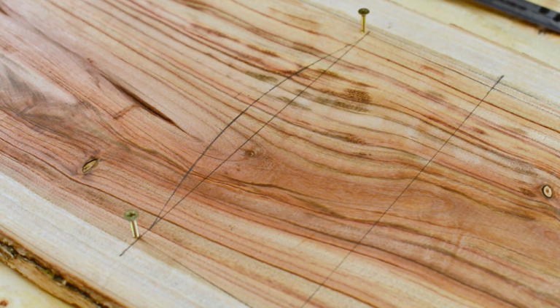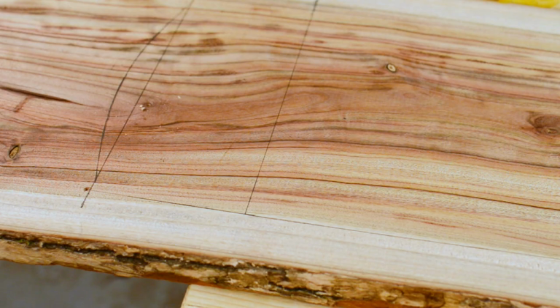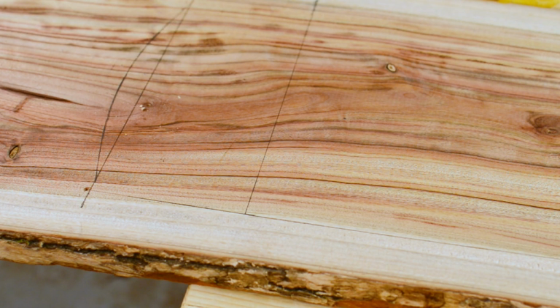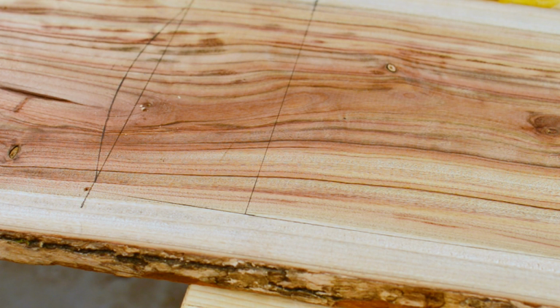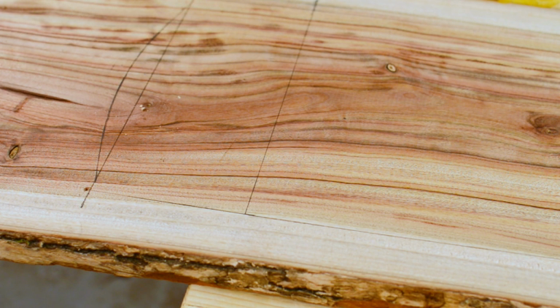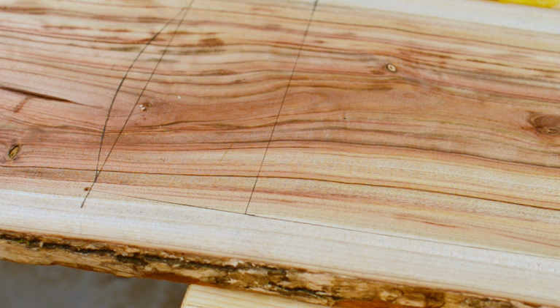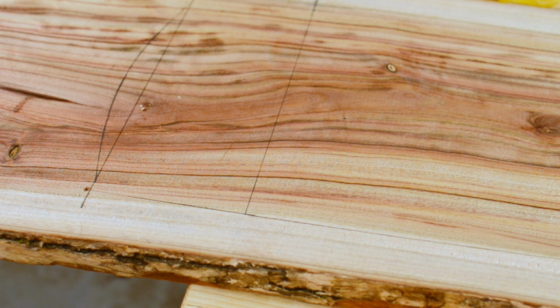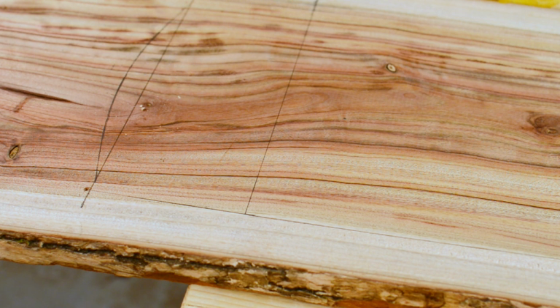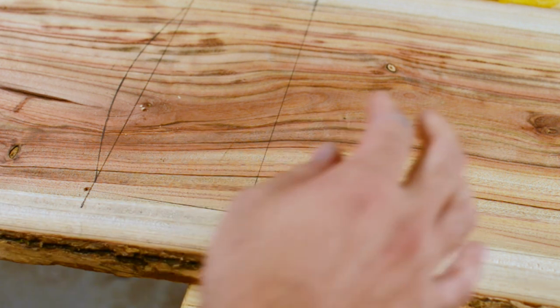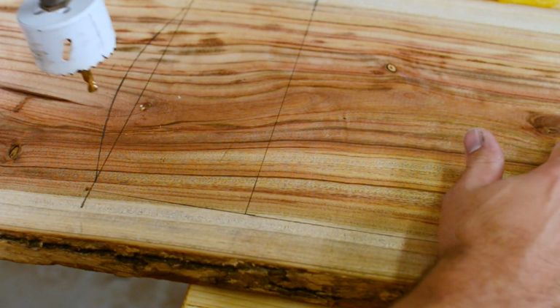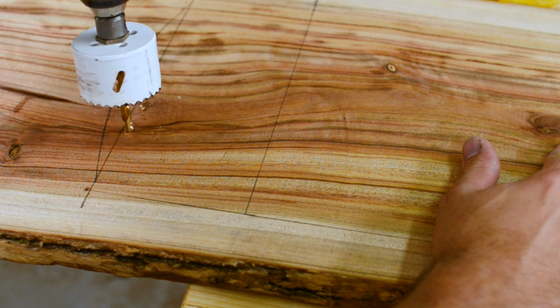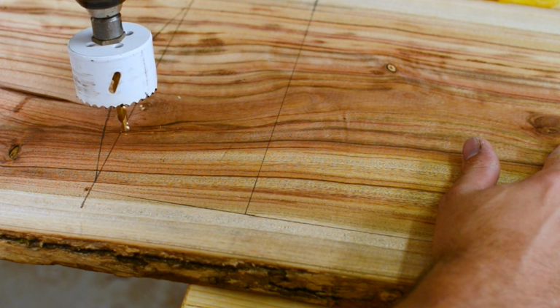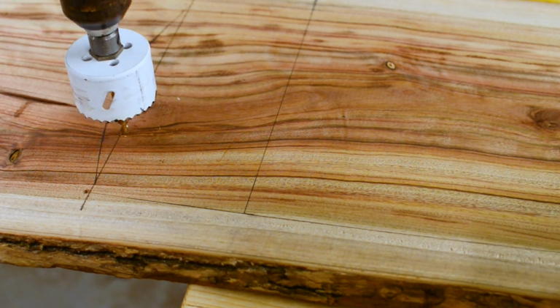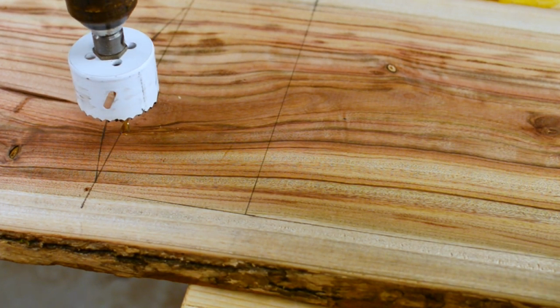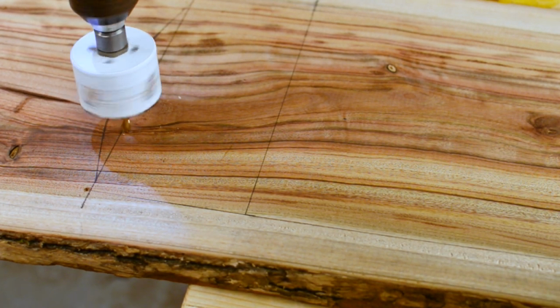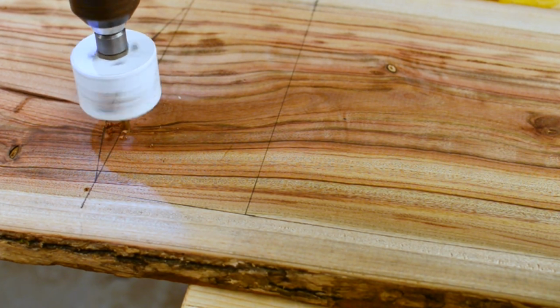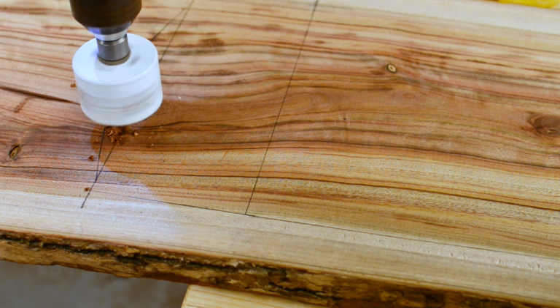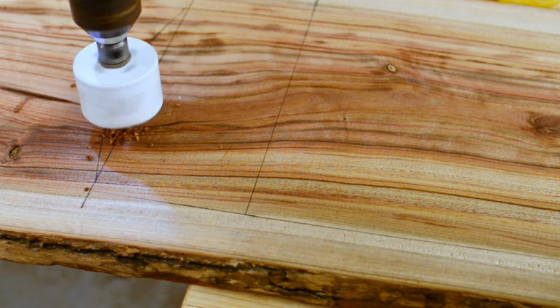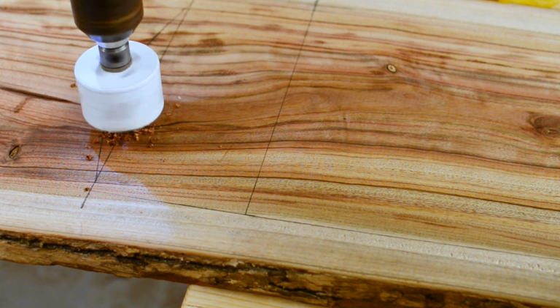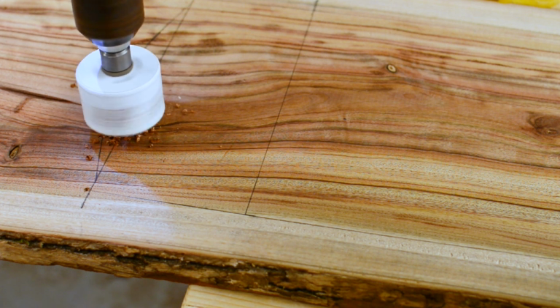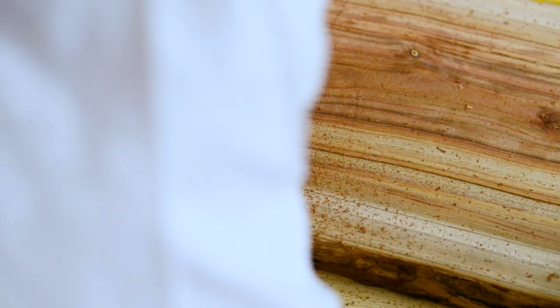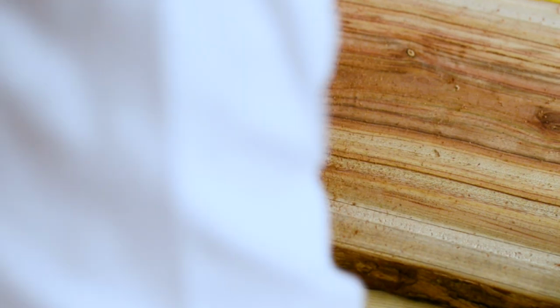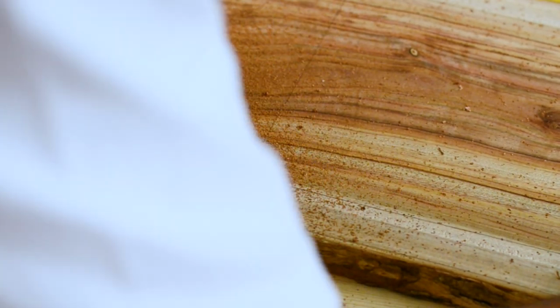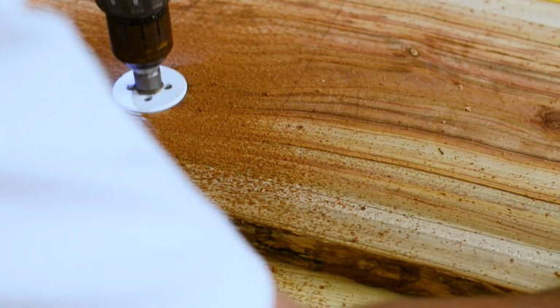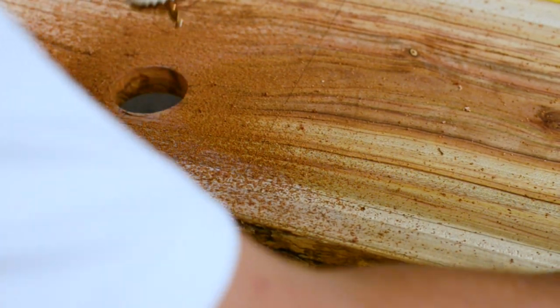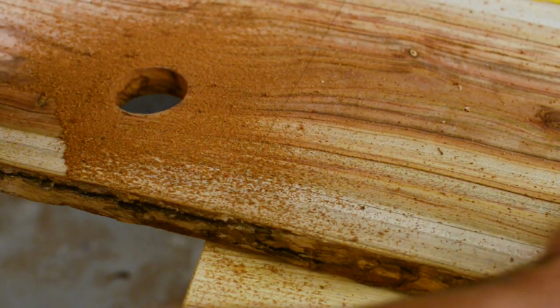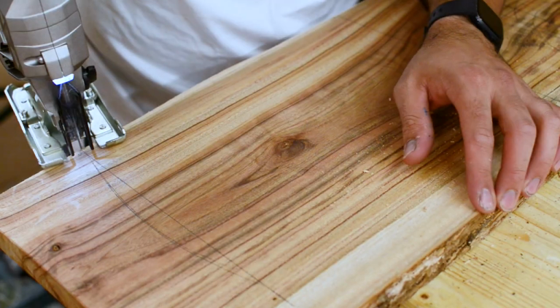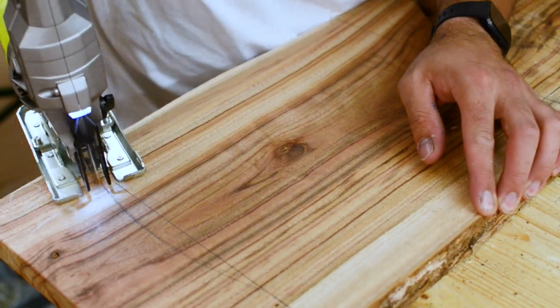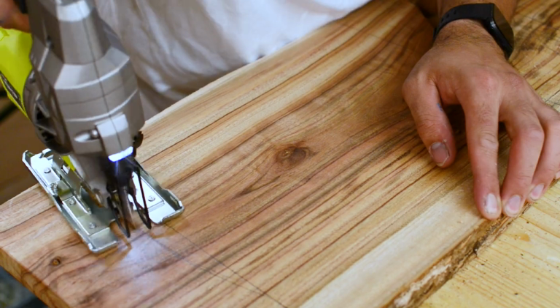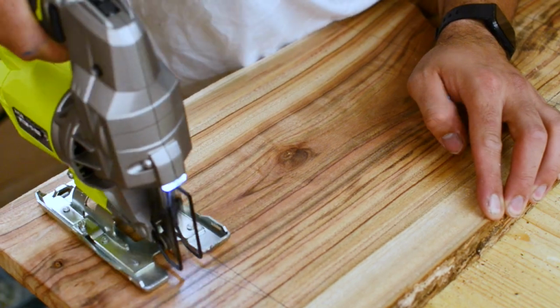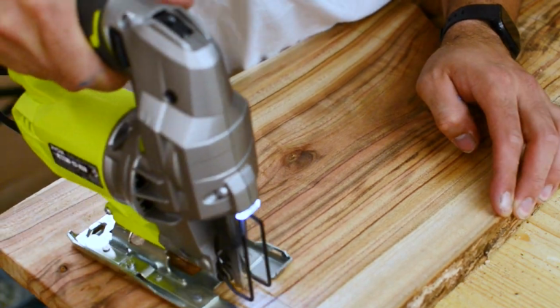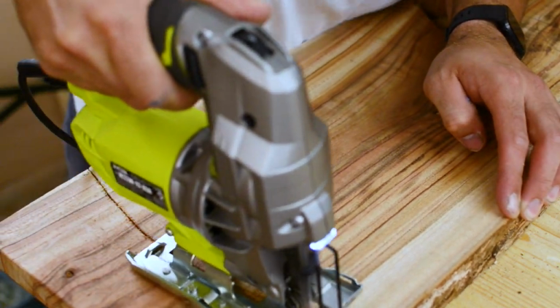For my design I really wanted a deep cut out in the handle. I used a hole saw to get a nice curve on the inside — I could have done this with my jigsaw but I had my drill, so why not use it. For the rest of the shape I got my jigsaw and cut out the whole design.